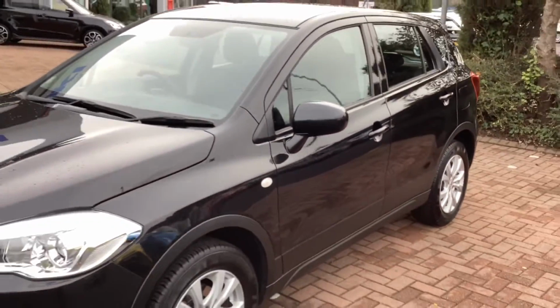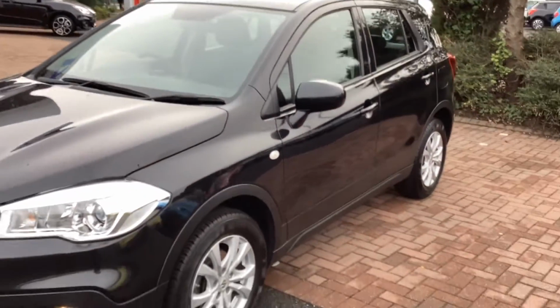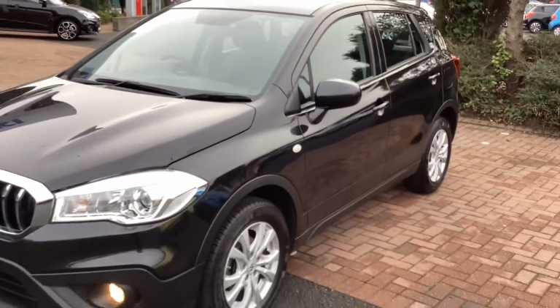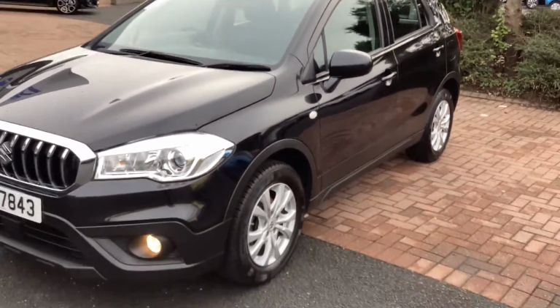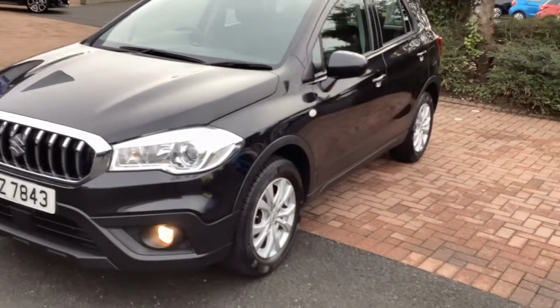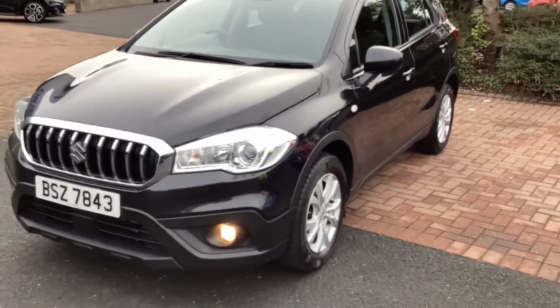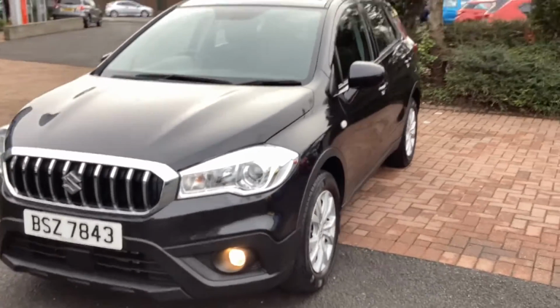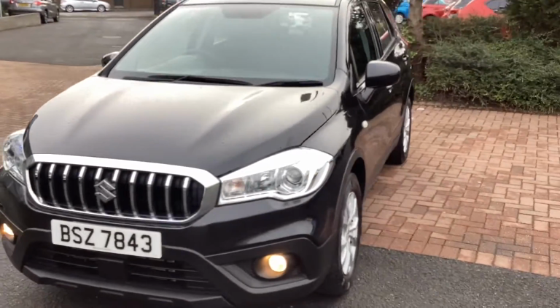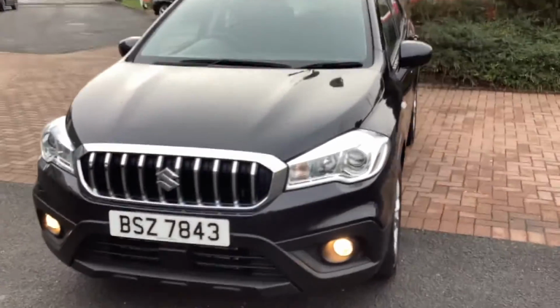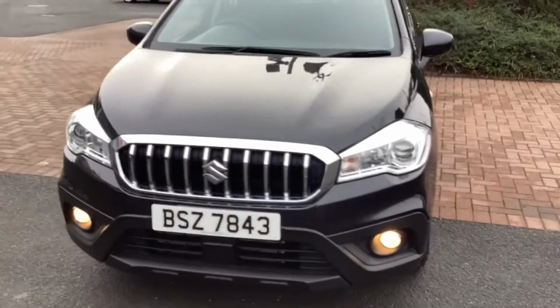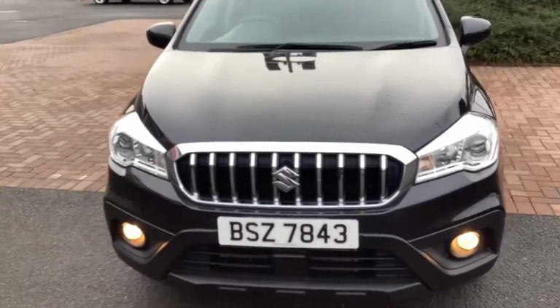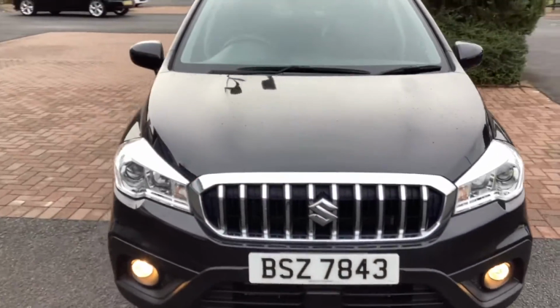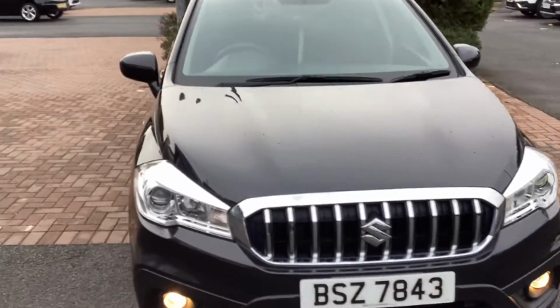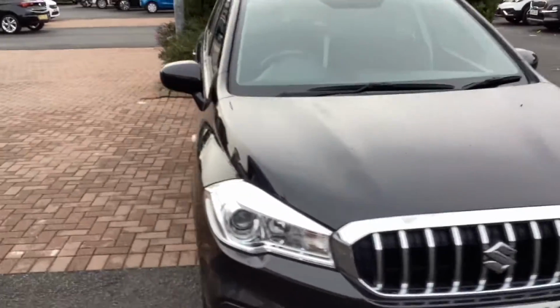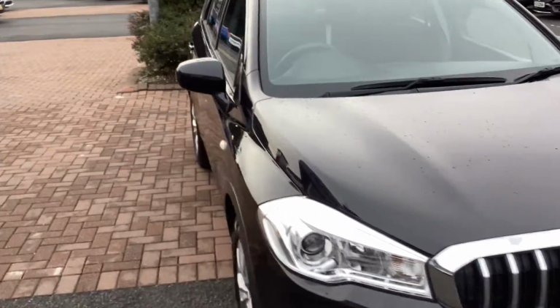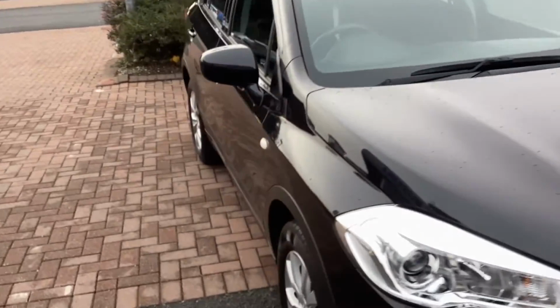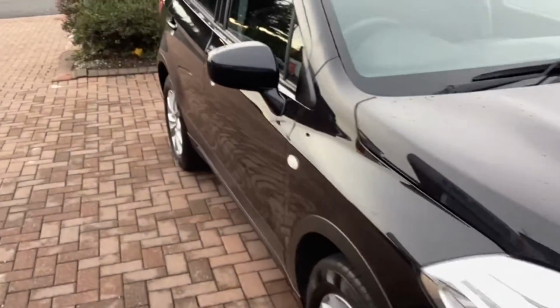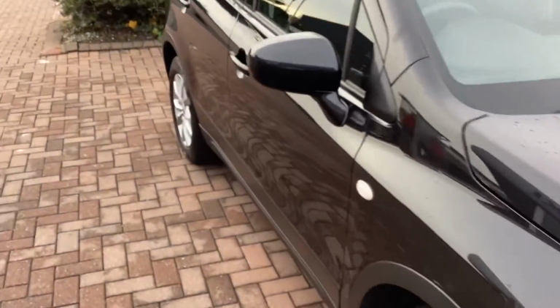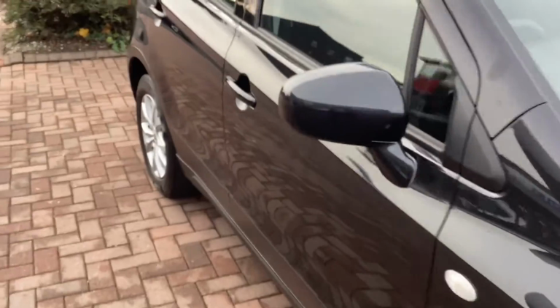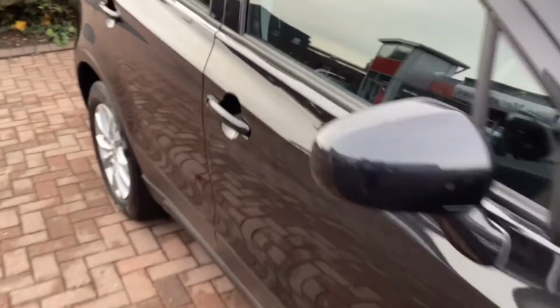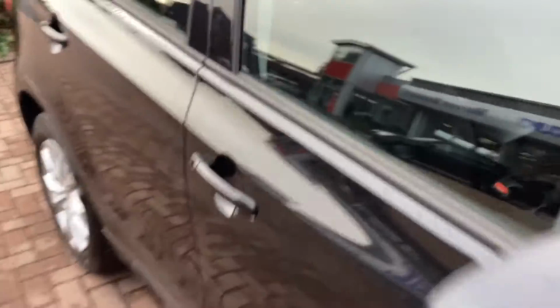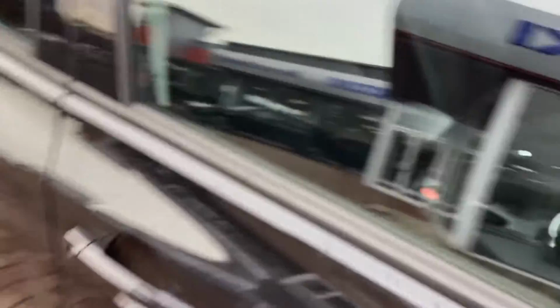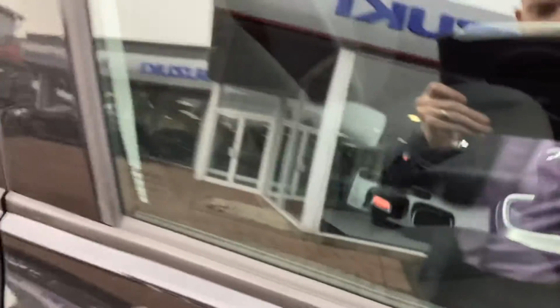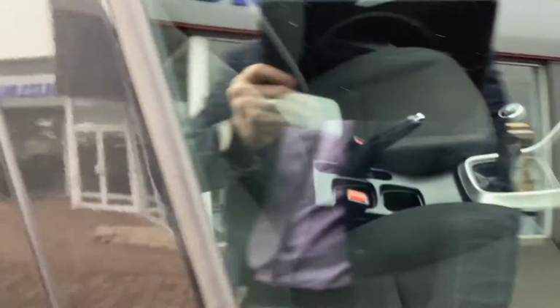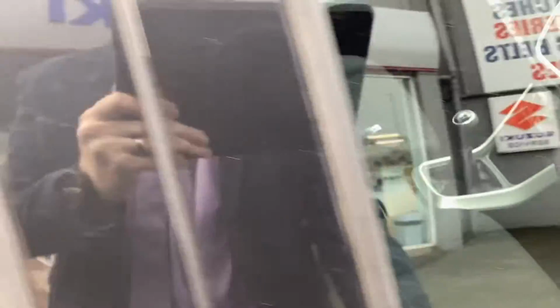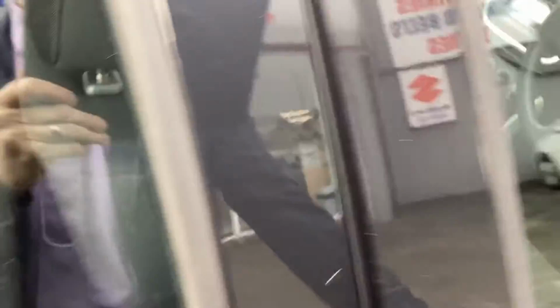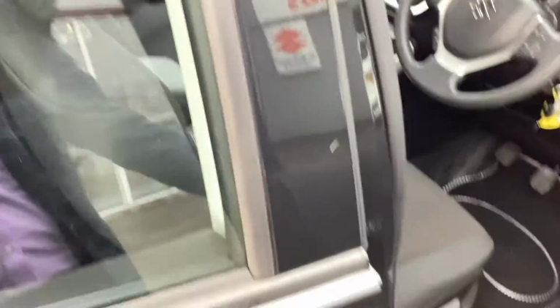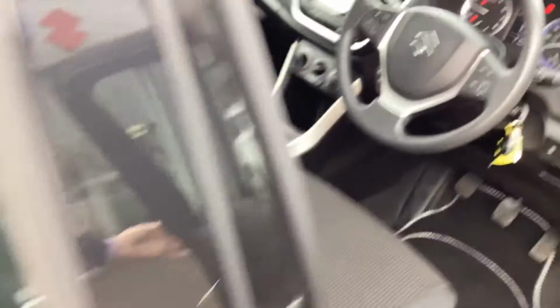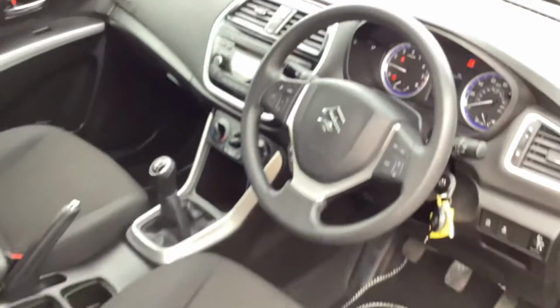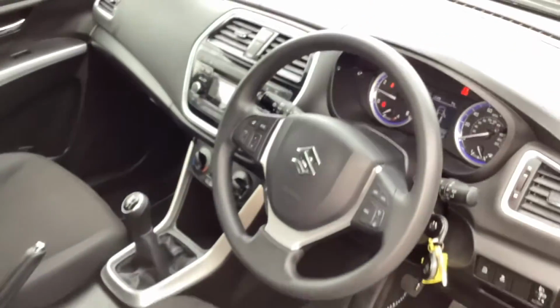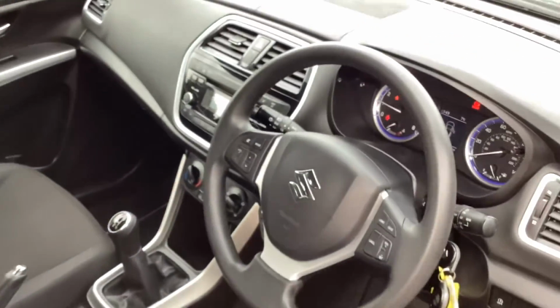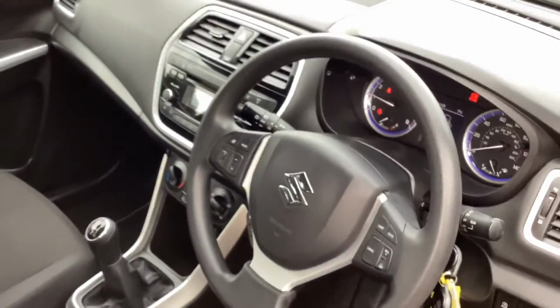If you'd like to get a bit more information about this car, or if you'd like to book it for a test drive, give us a quick call on 028 91 27 2701, and you can reserve the car online for £99.